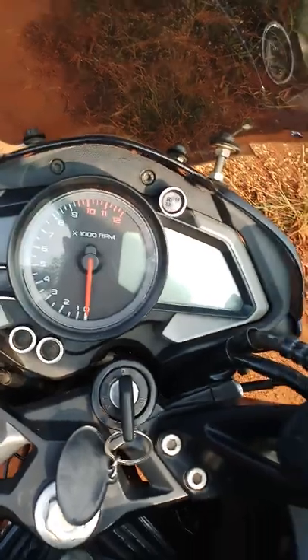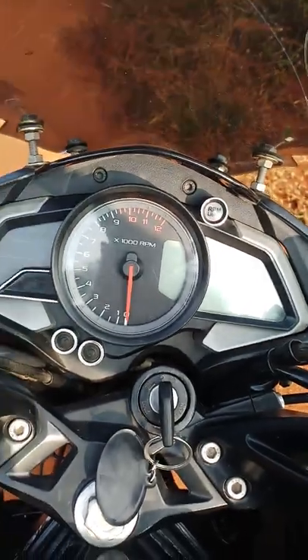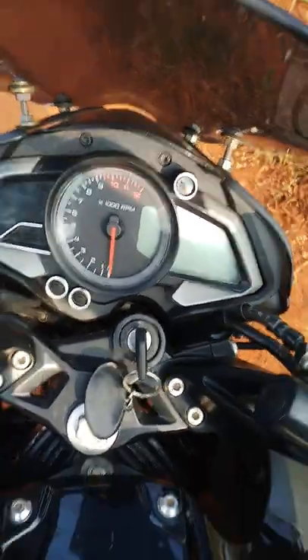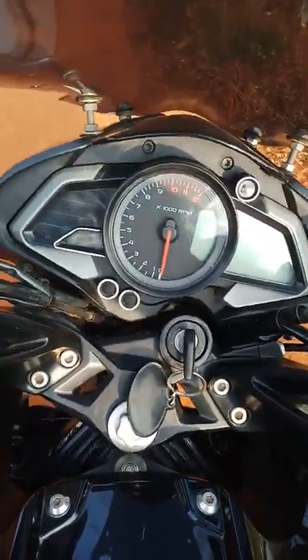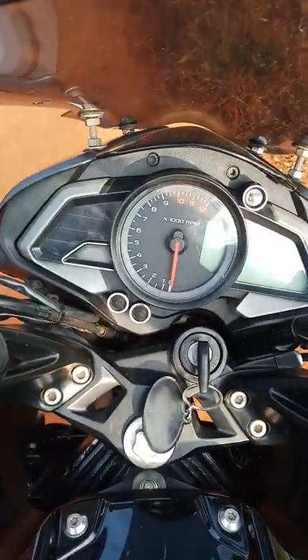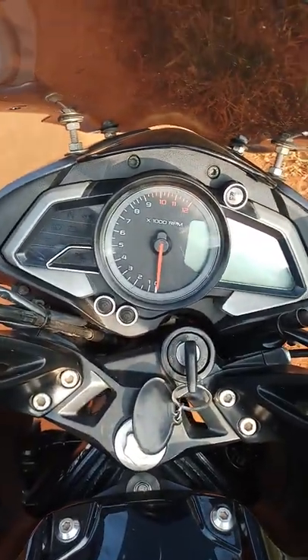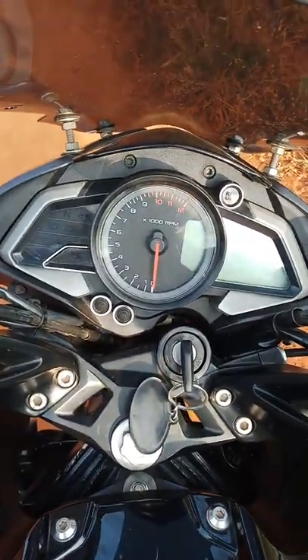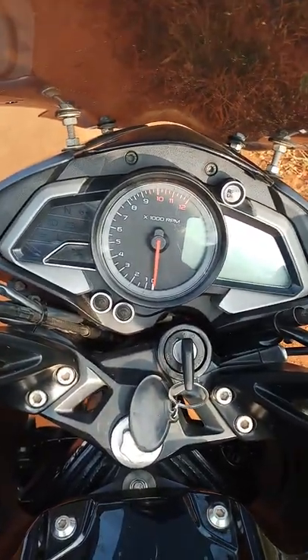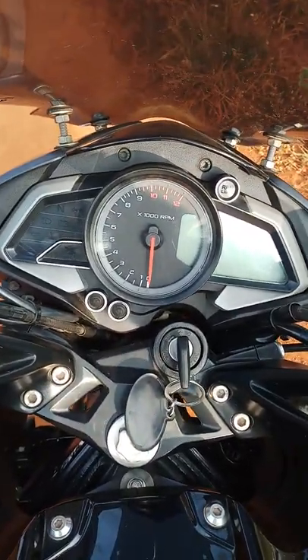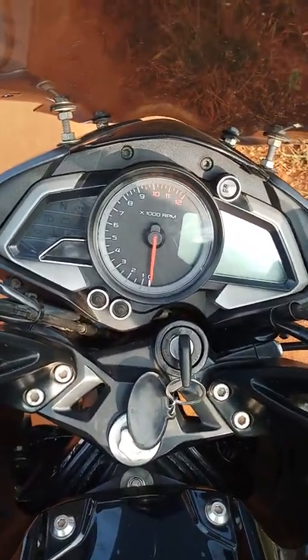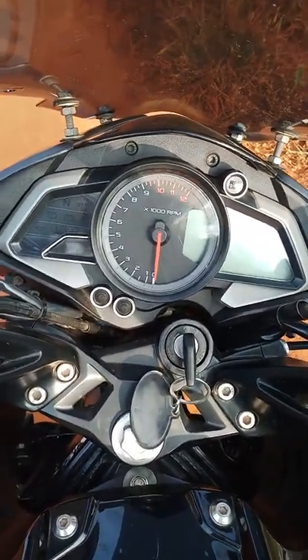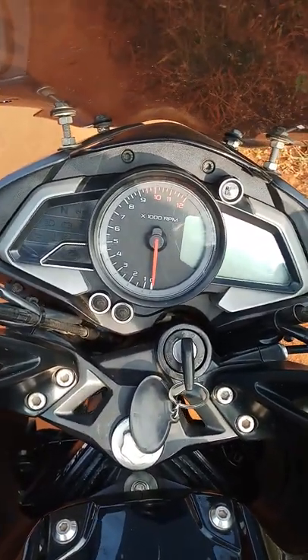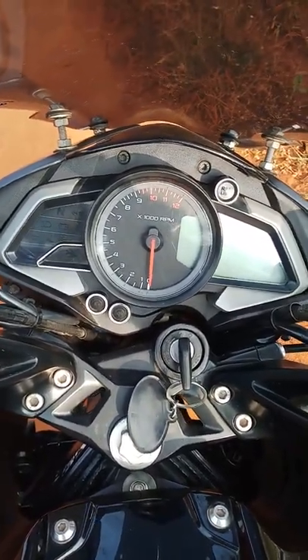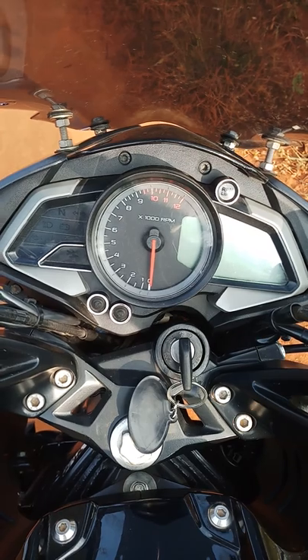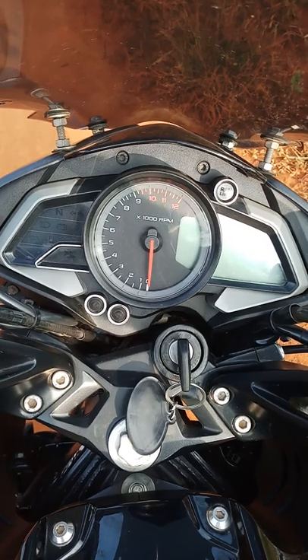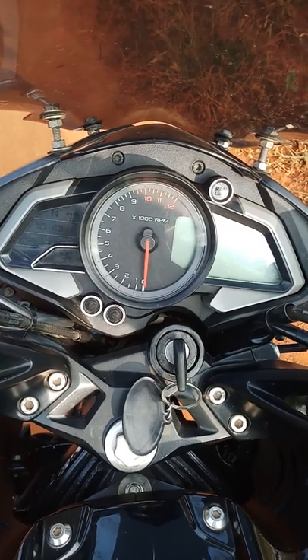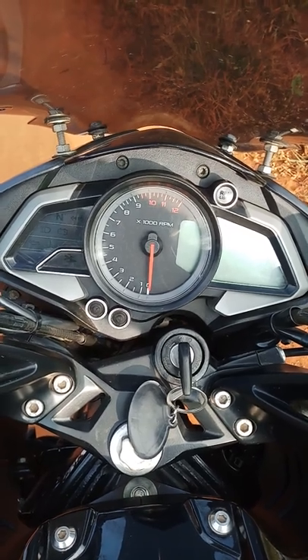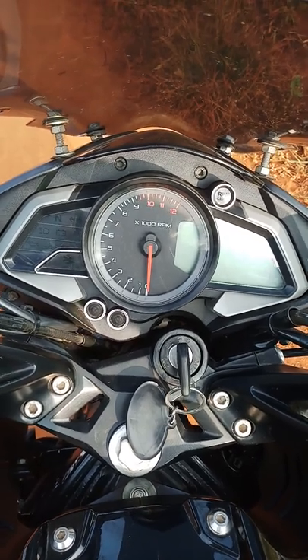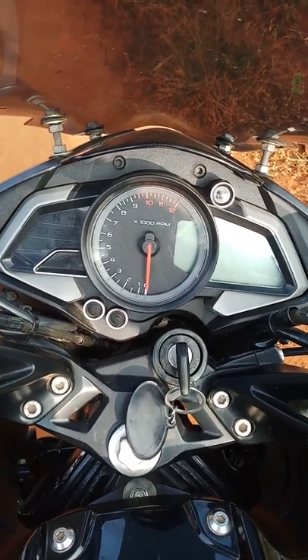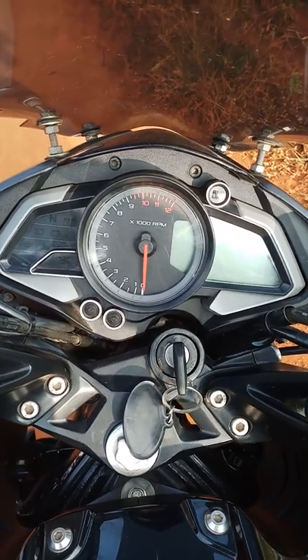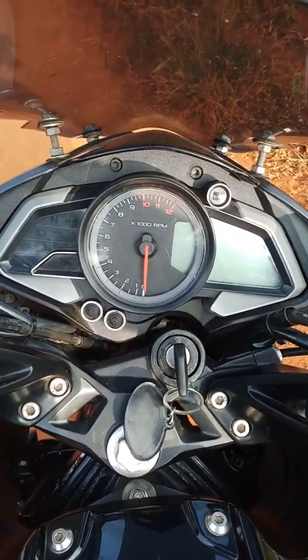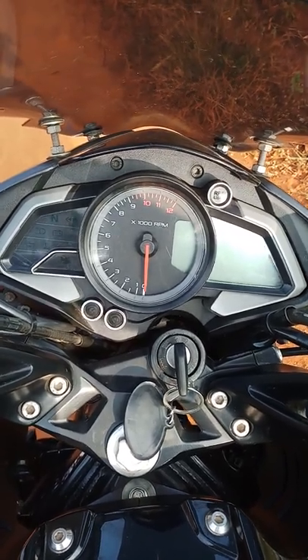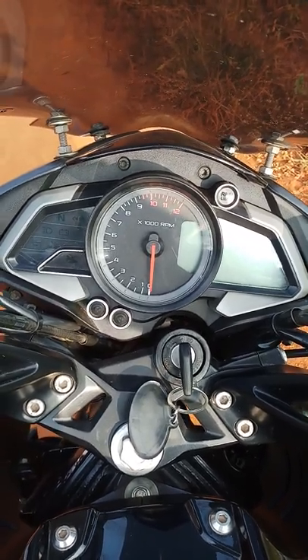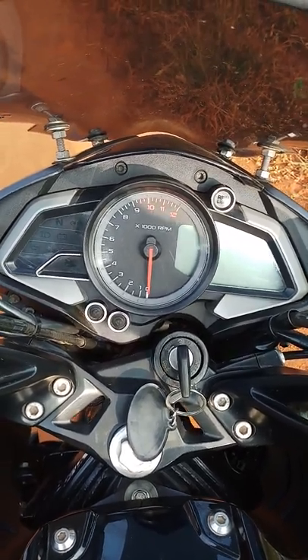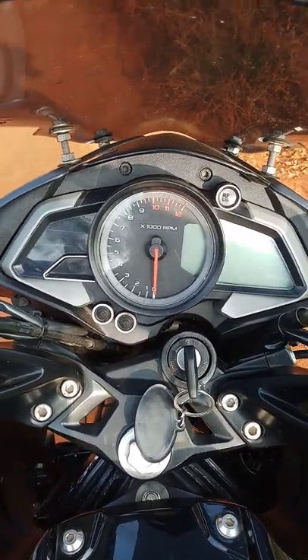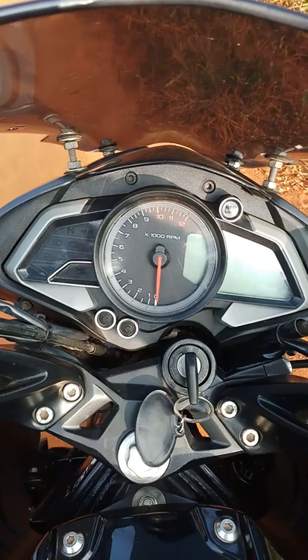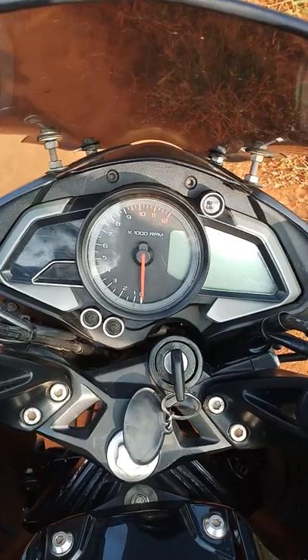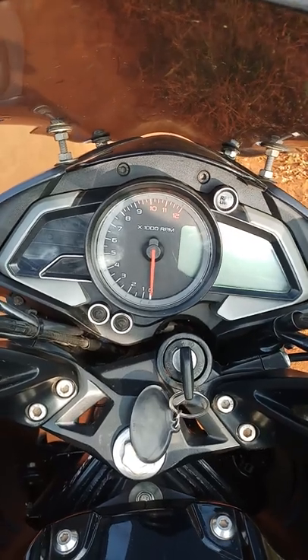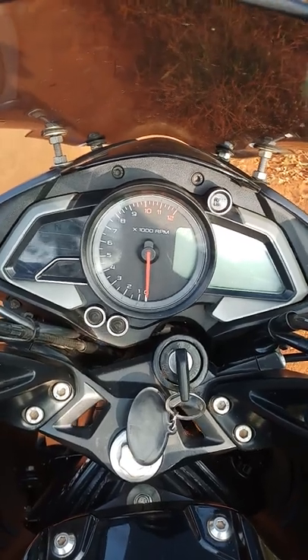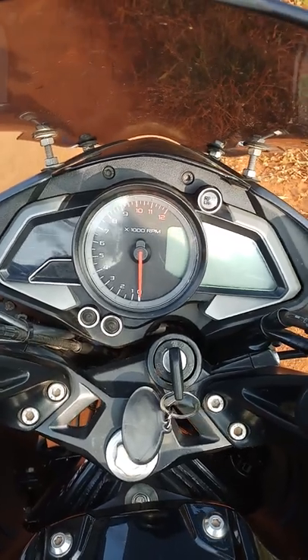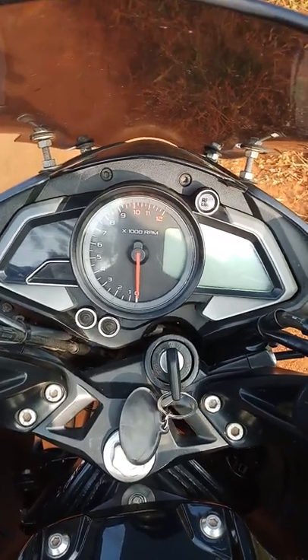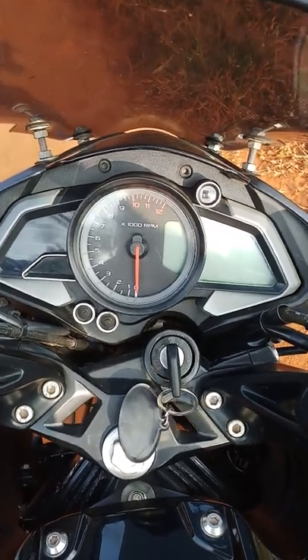Hi guys and welcome to my first vlog. Today I am going to show you how to set the trip meter to 0 on any bike. I have this Bajaj Pulsar NS200. So let's see.